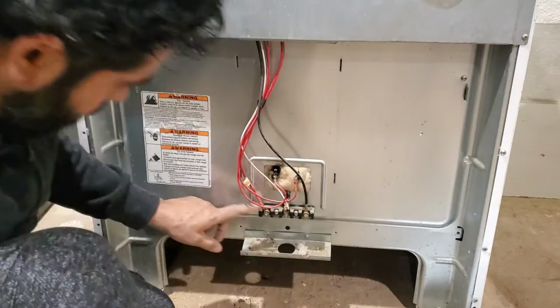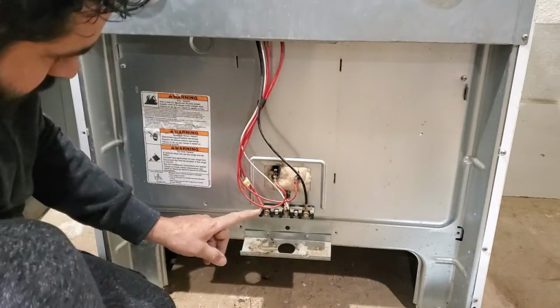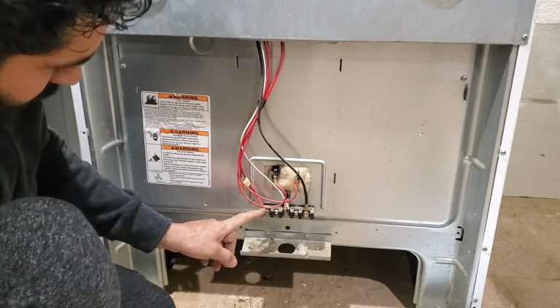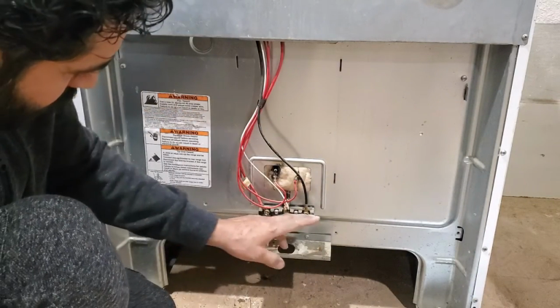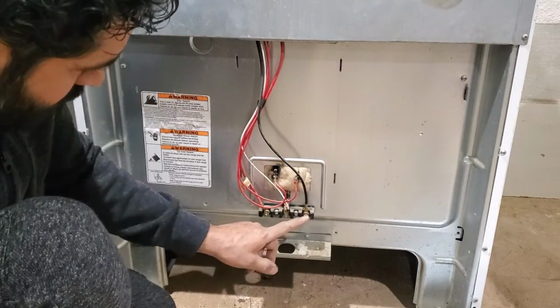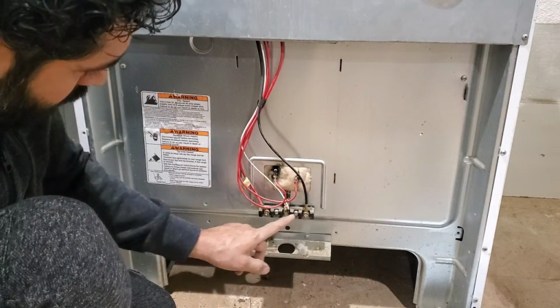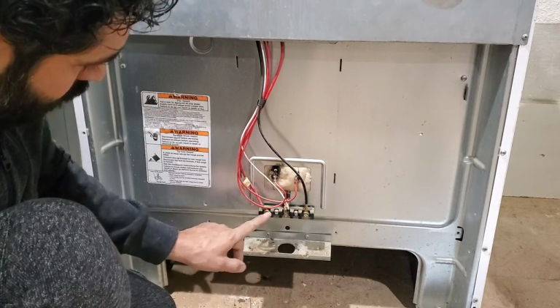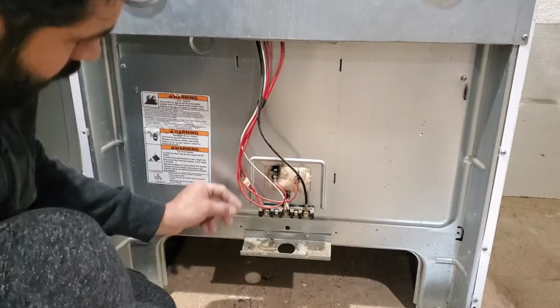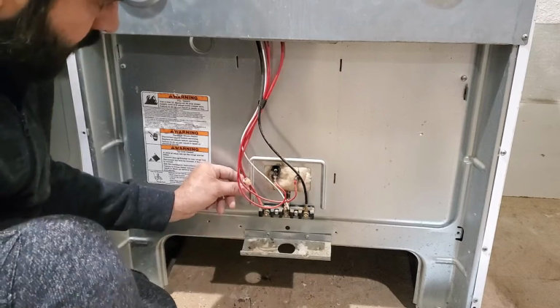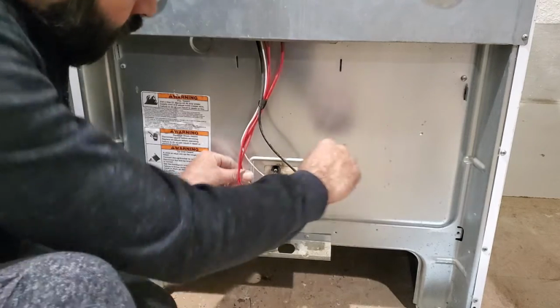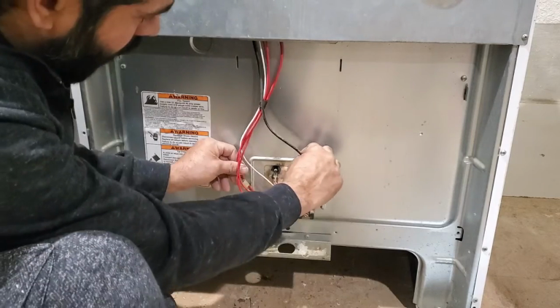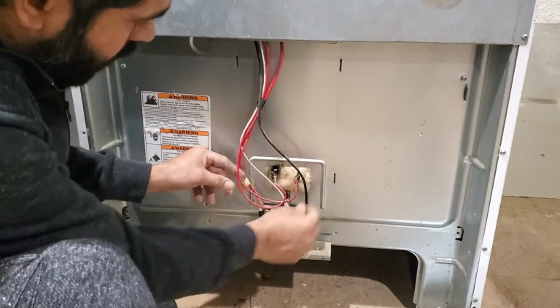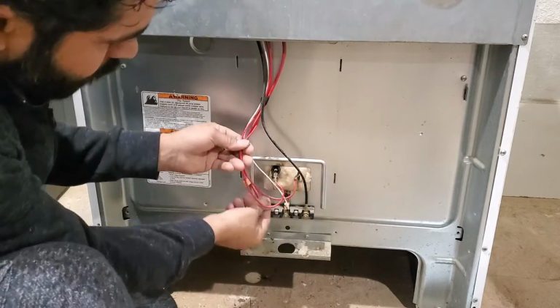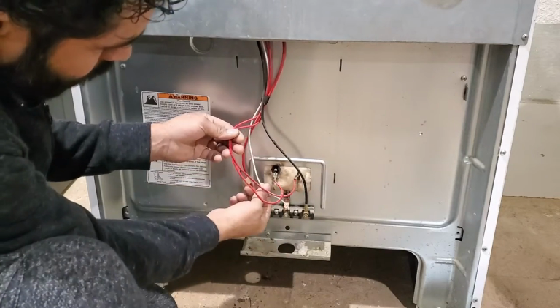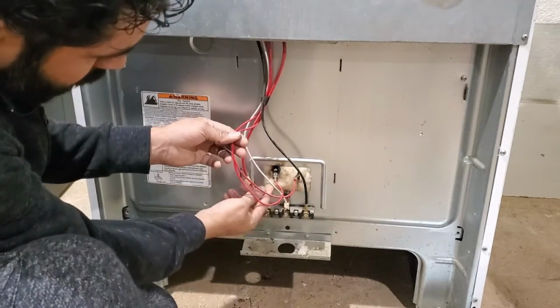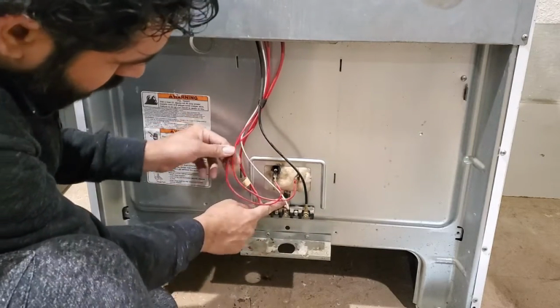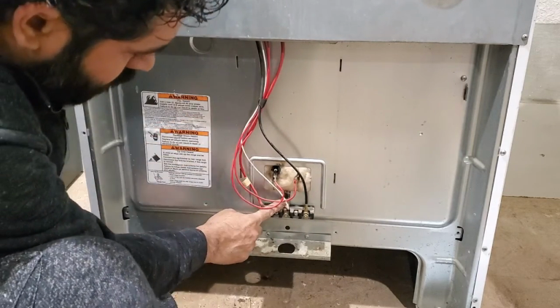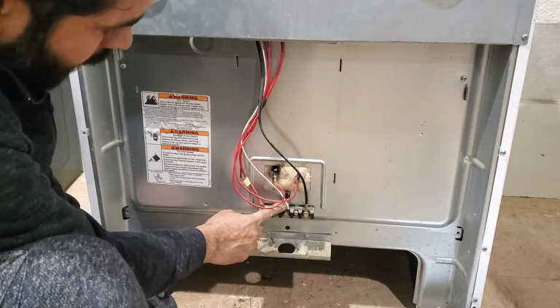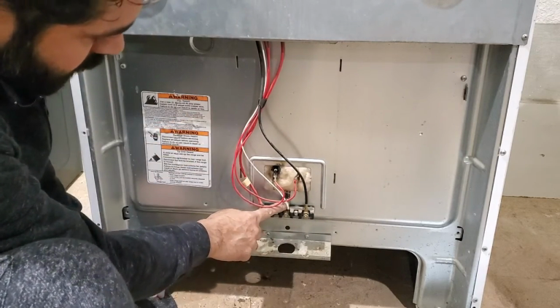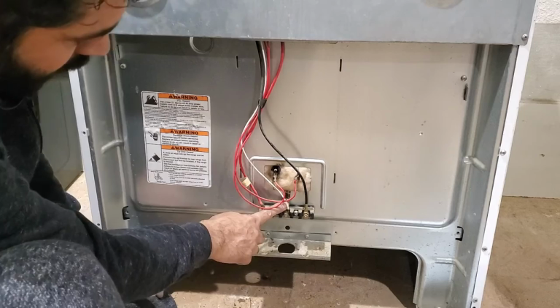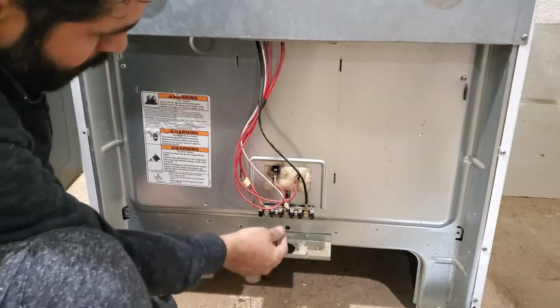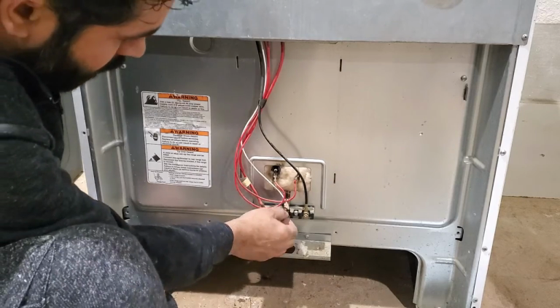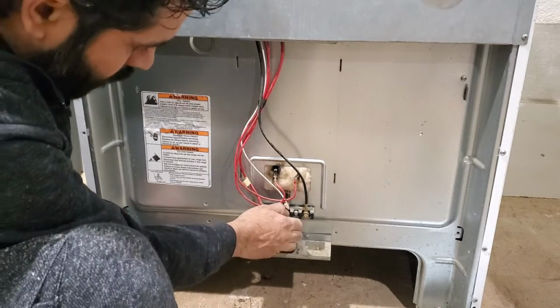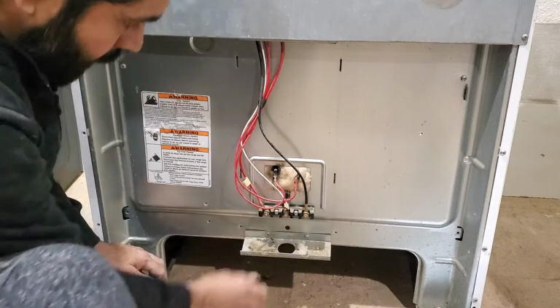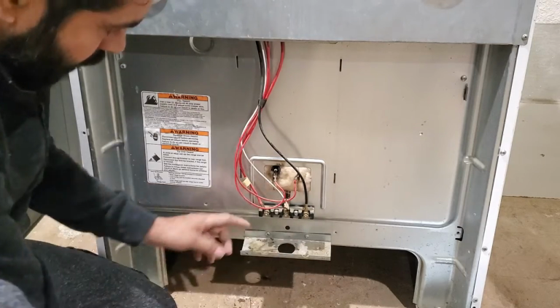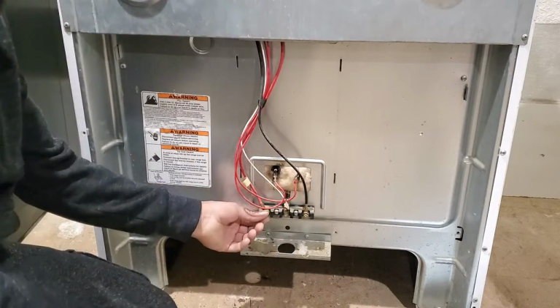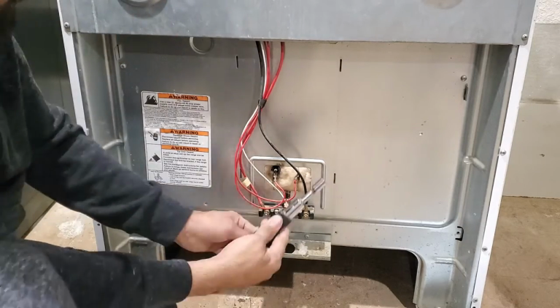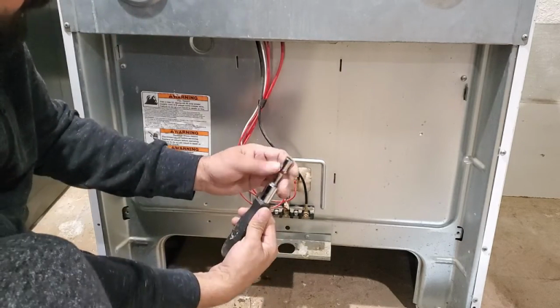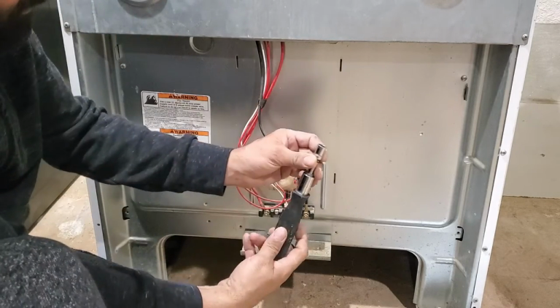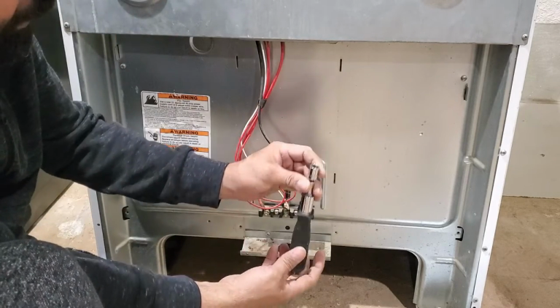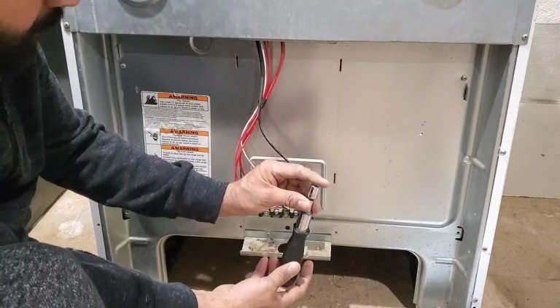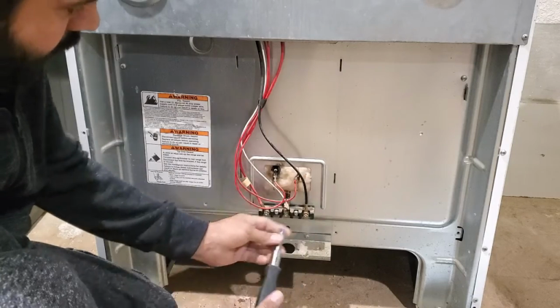On the back side, you have three connections: one, two, three. The side two are hot wires, the middle one is white neutral — or I have also seen a copper ground wire here. For this one, we need a 10 millimeter deep socket.